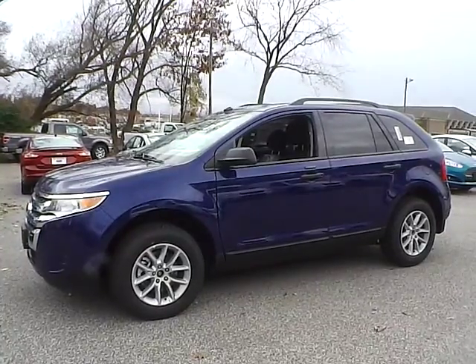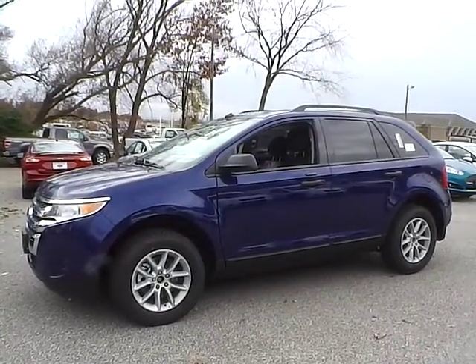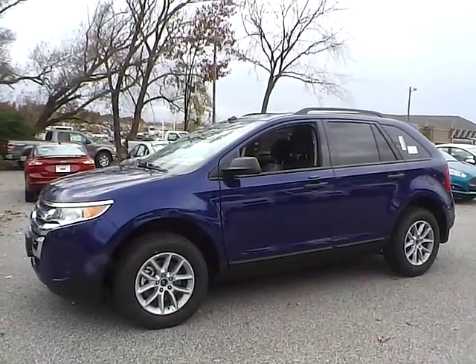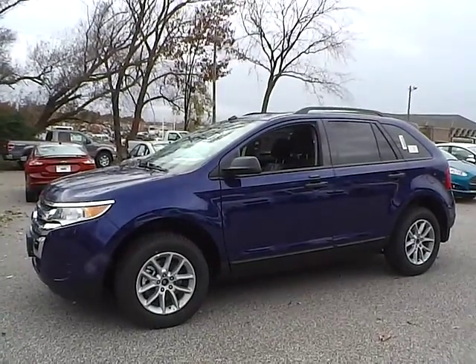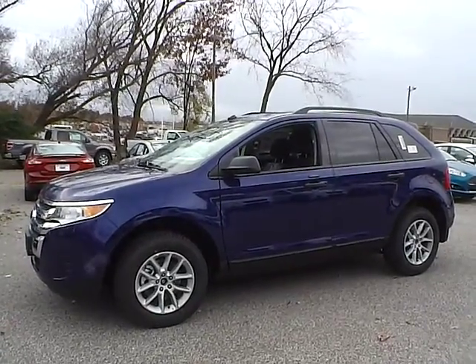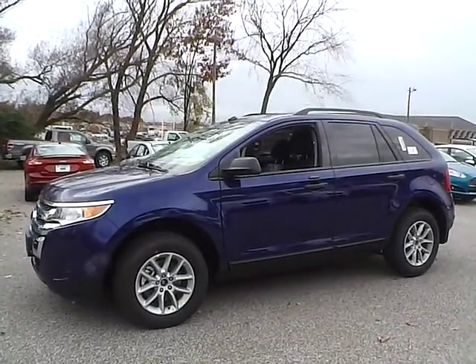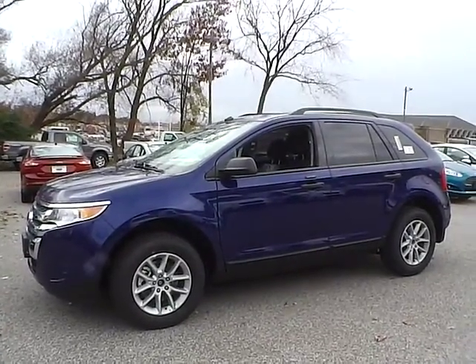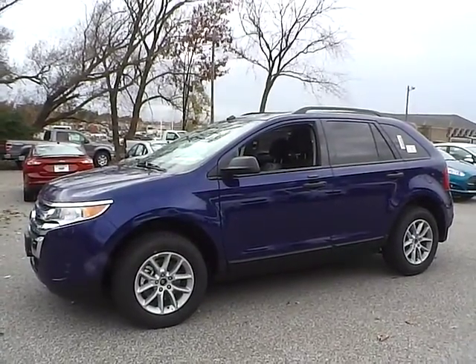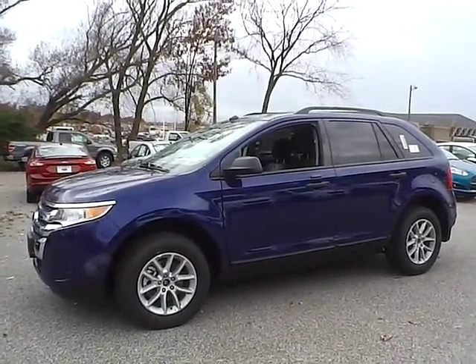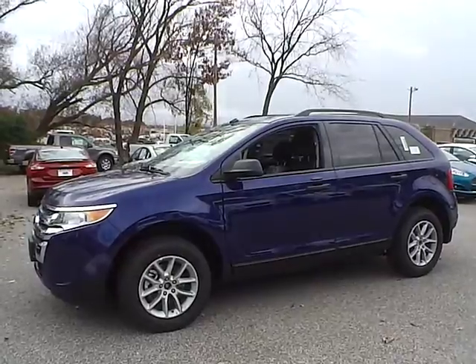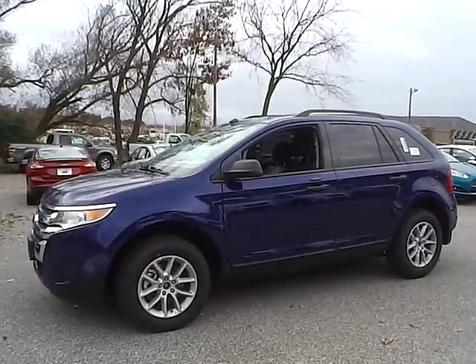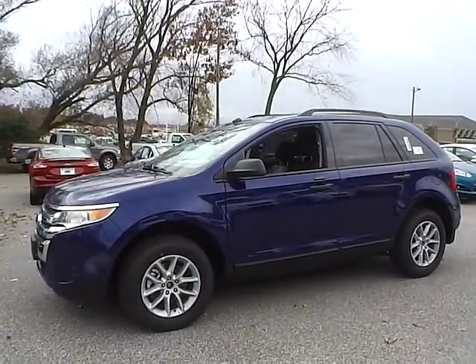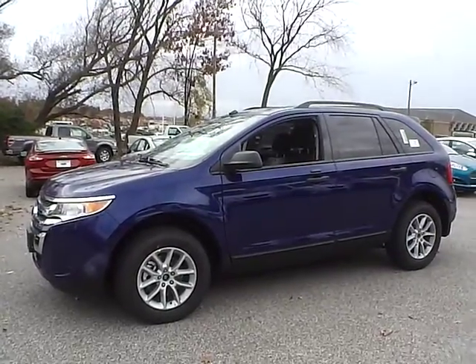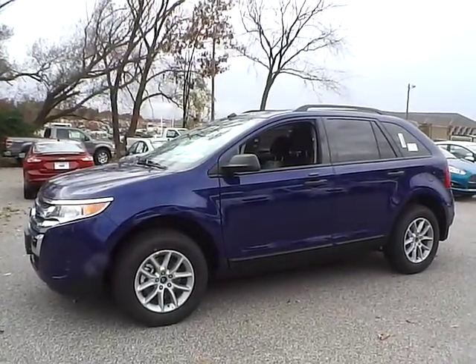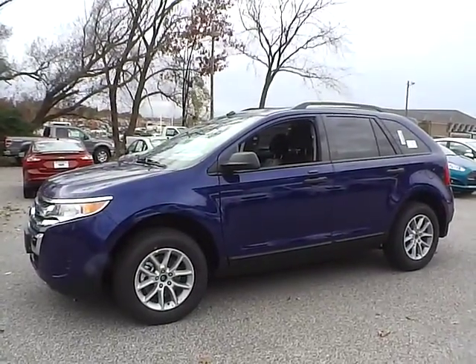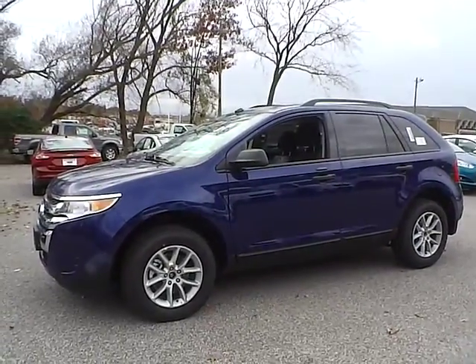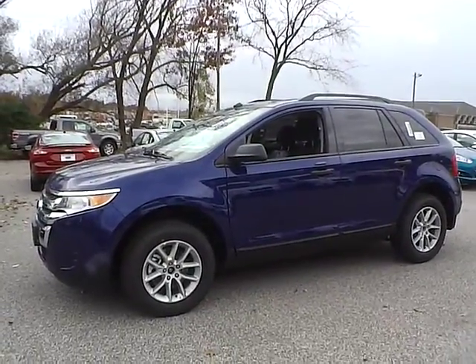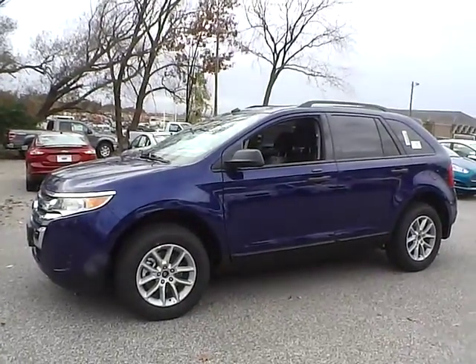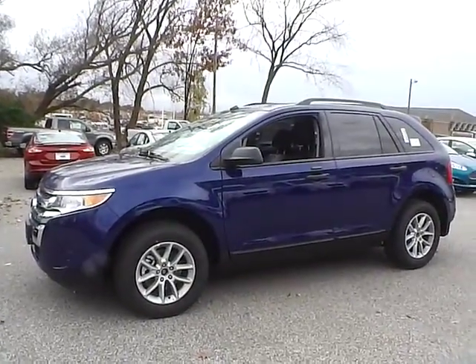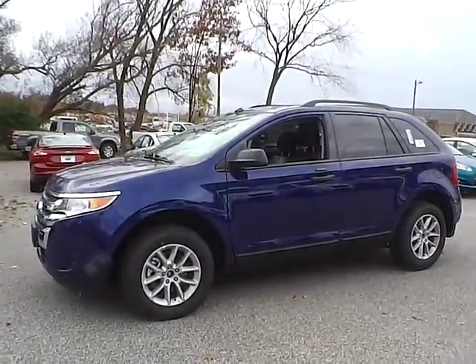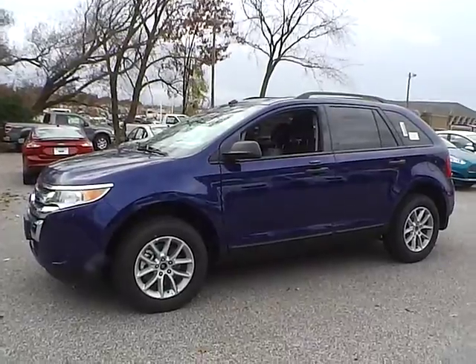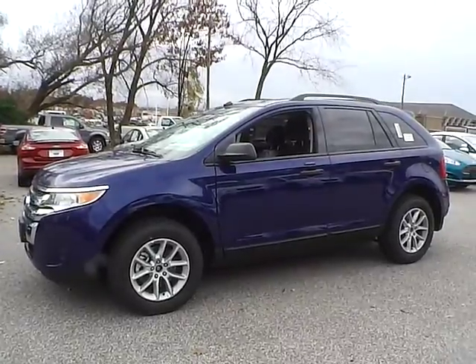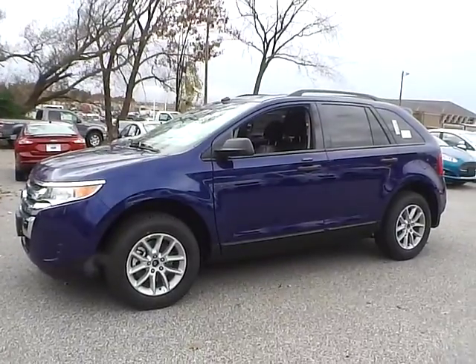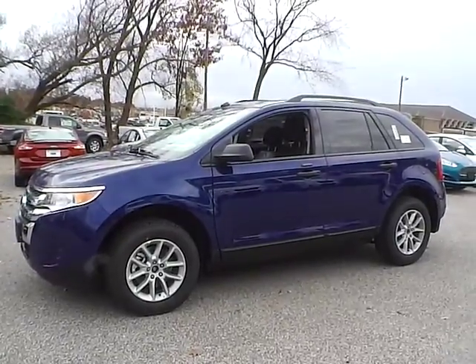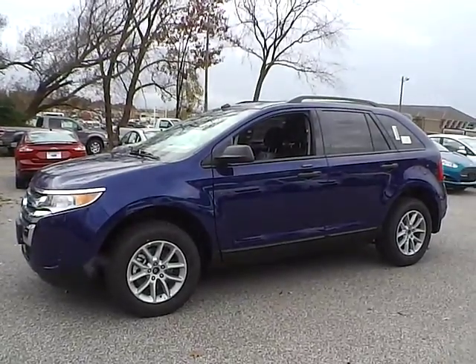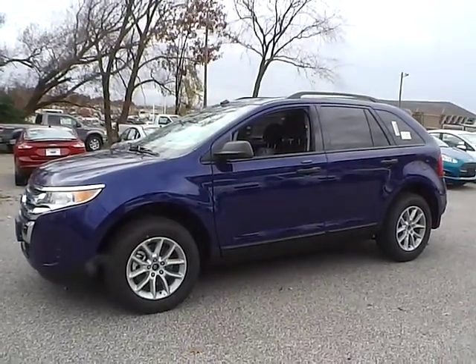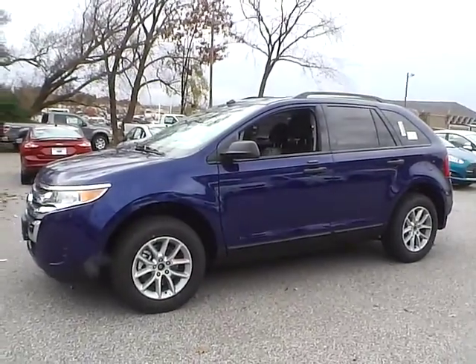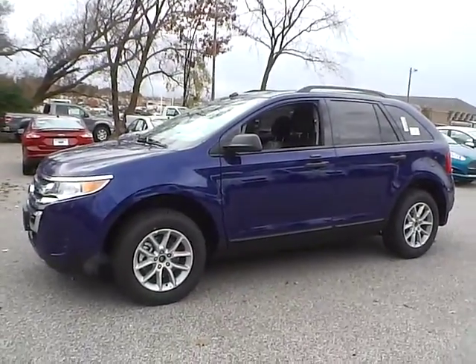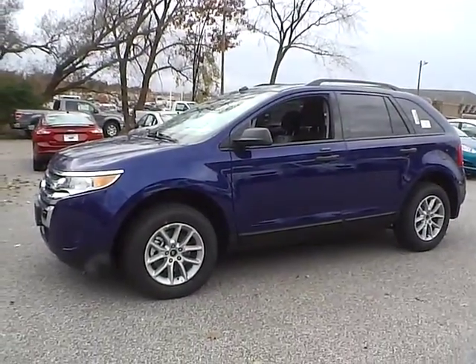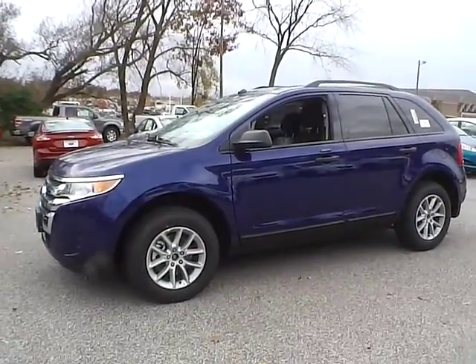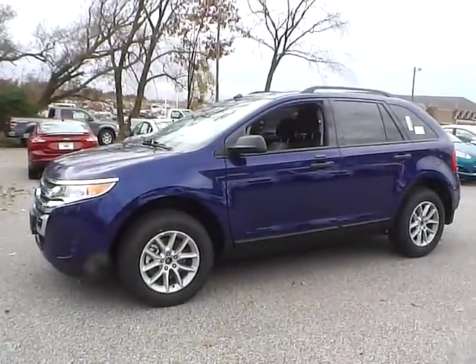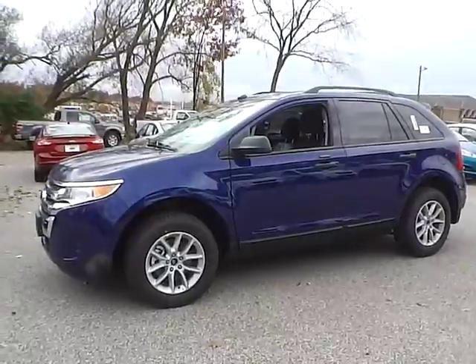Today we have a 2013 Ford Edge SE. It has a 3.5 liter TI VCT V6 engine. It is deep impact blue in color with black cloth interior. Currently has three miles and is covered under the manufacturer's warranty.